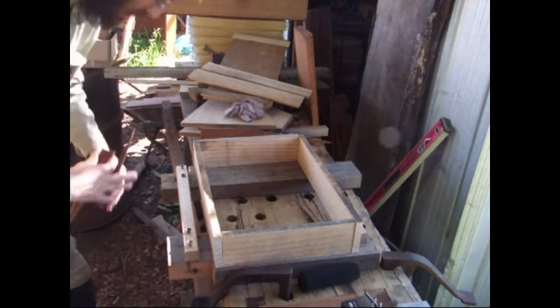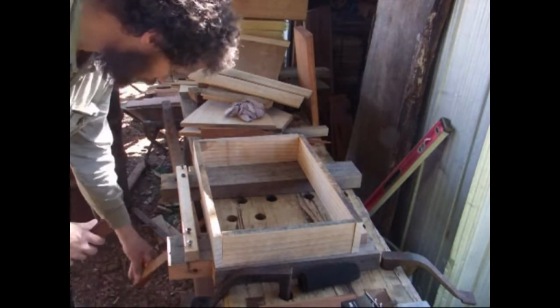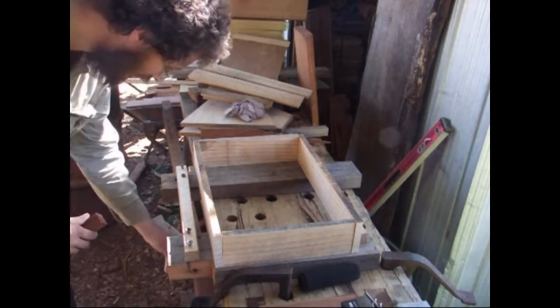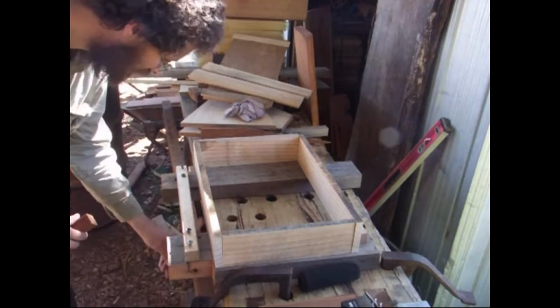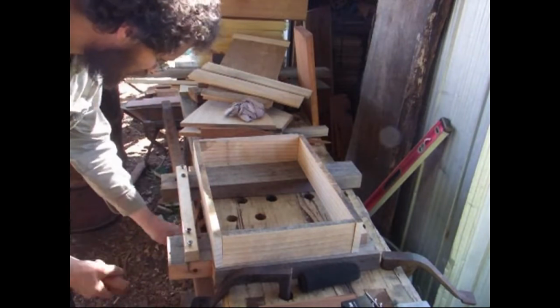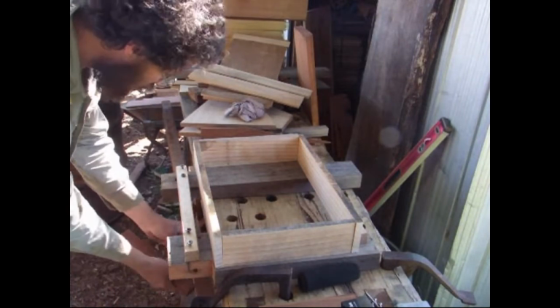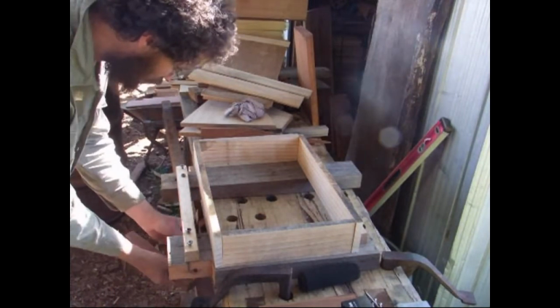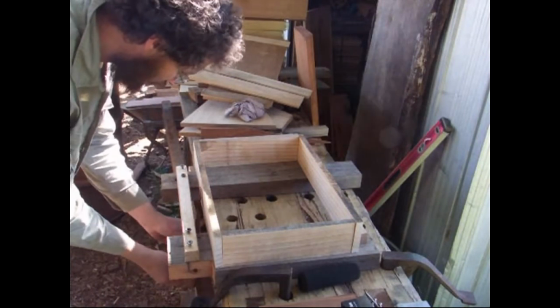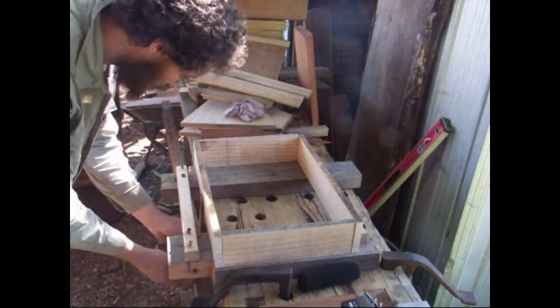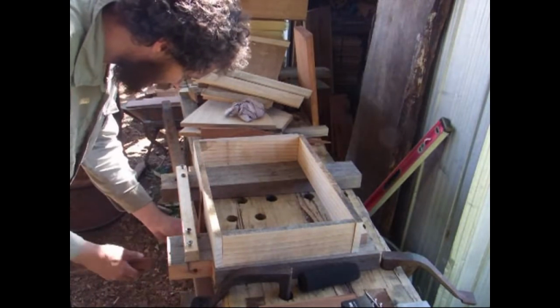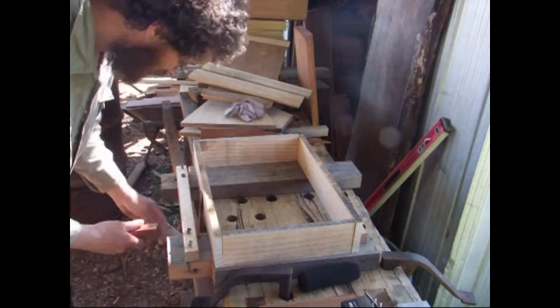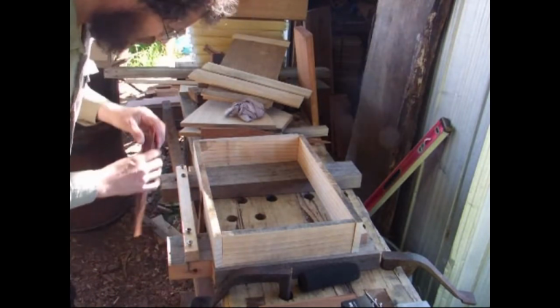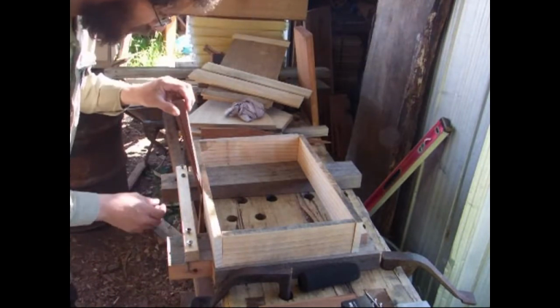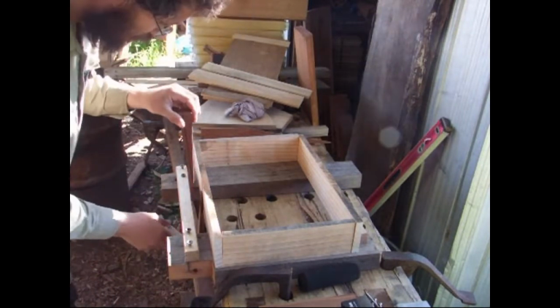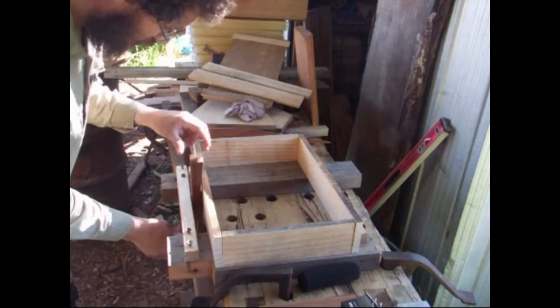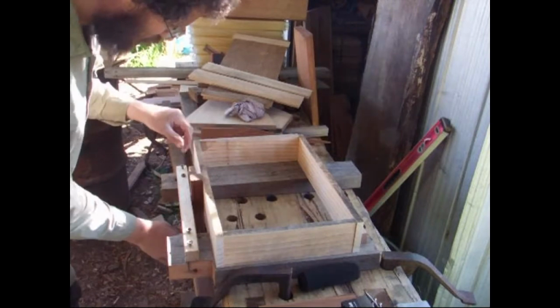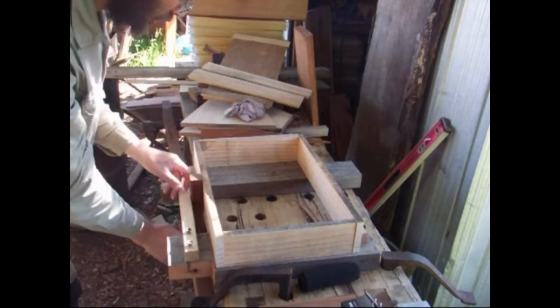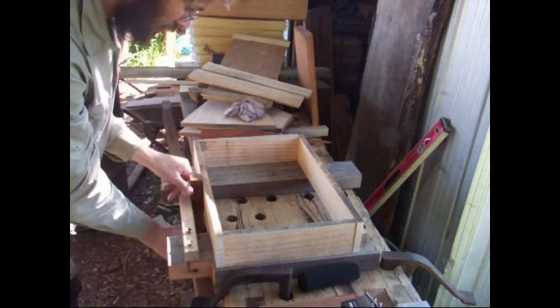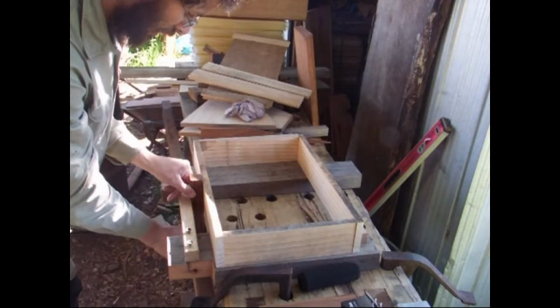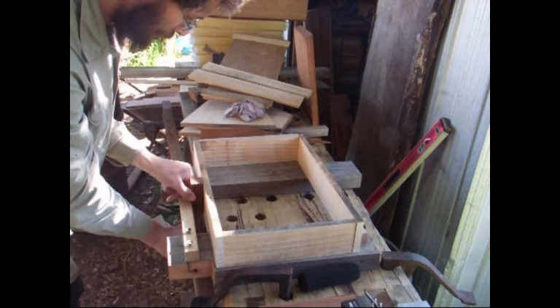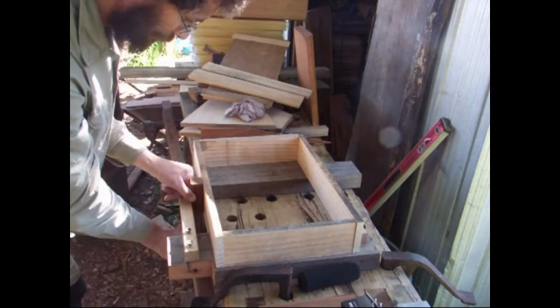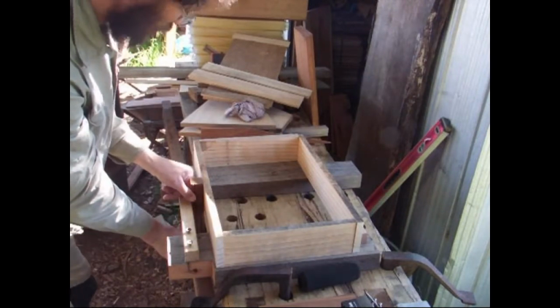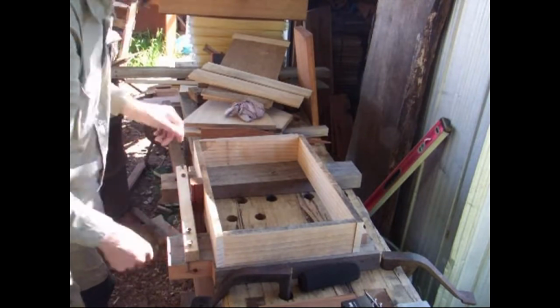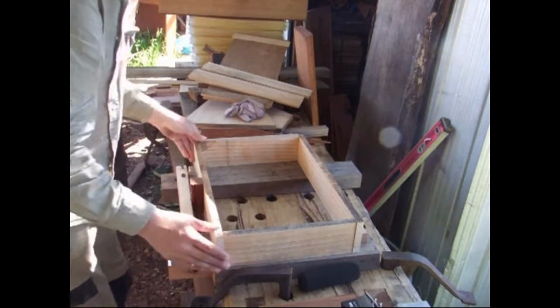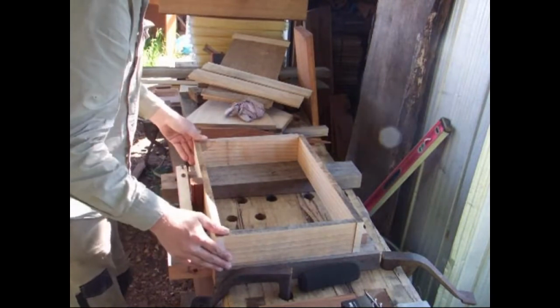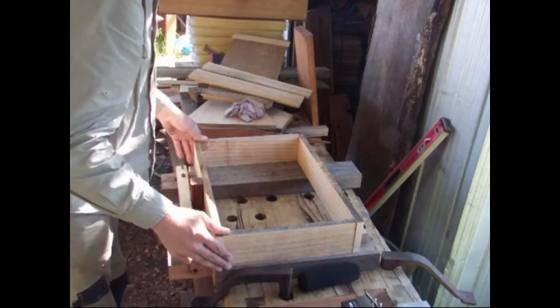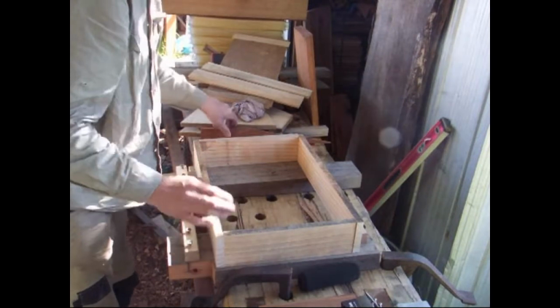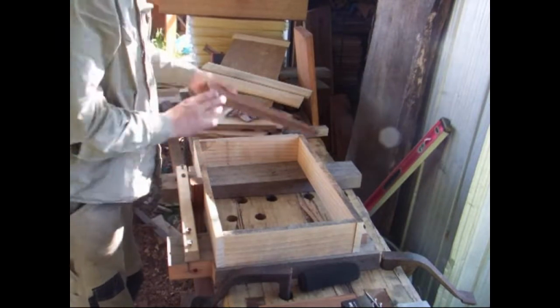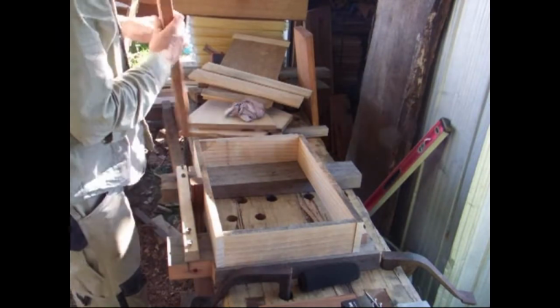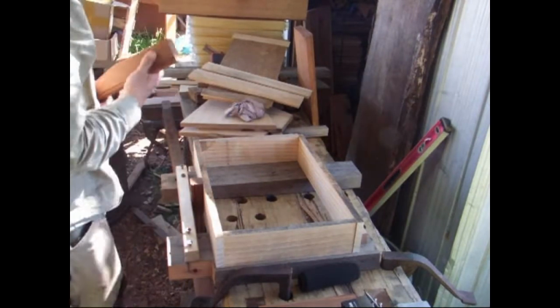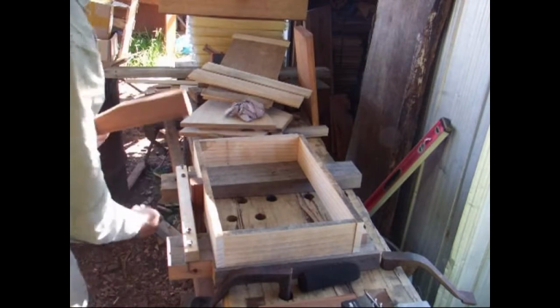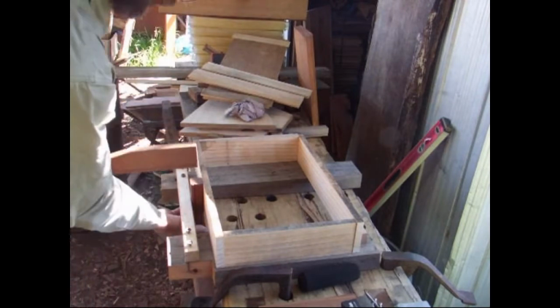So tonight — right now, this afternoon — it's a bit of a mad rush to get these quilt boxes made up, and then we're going to quickly do some temporary lids.